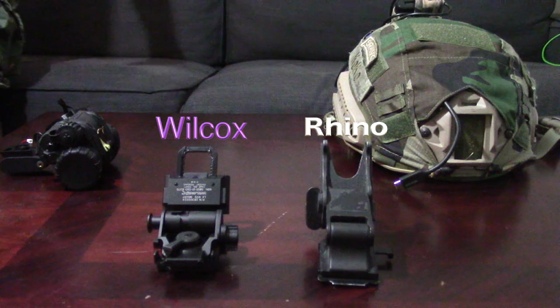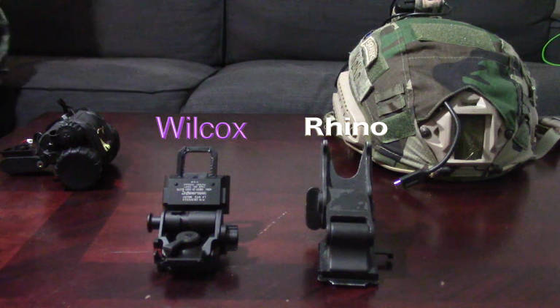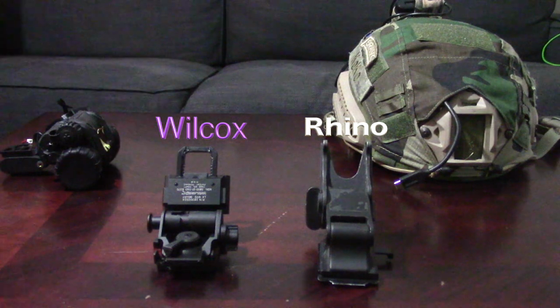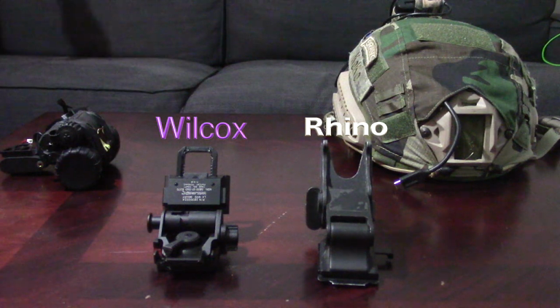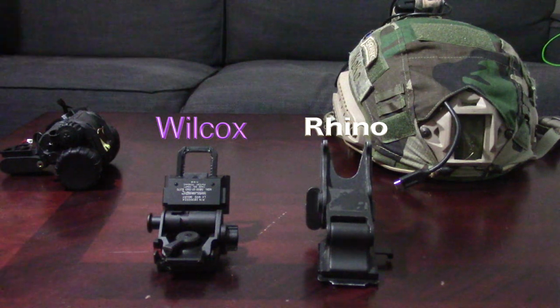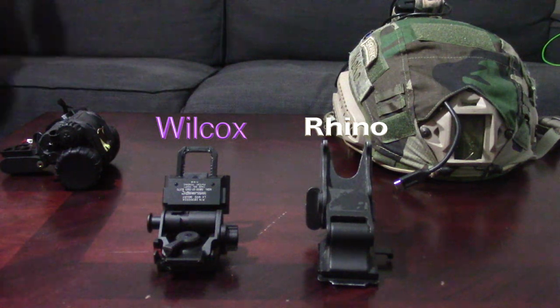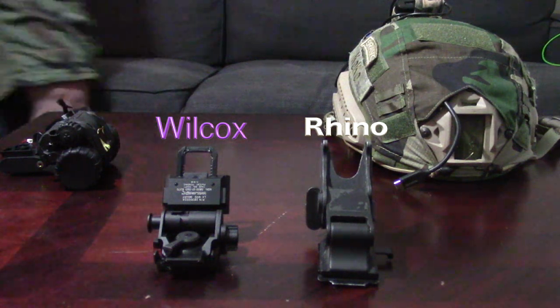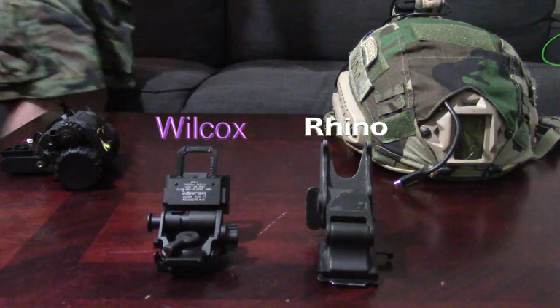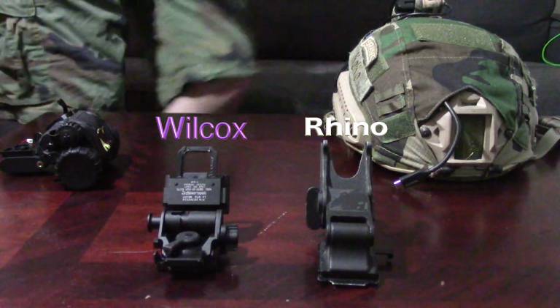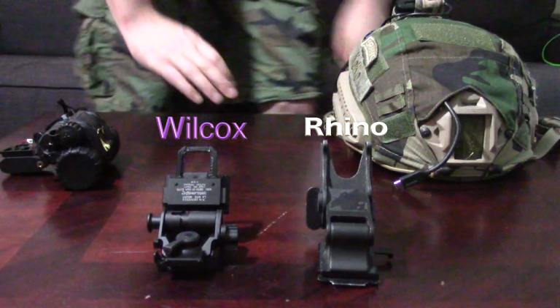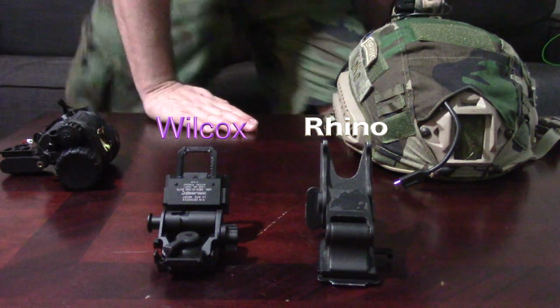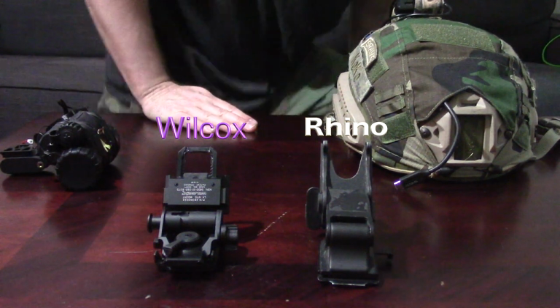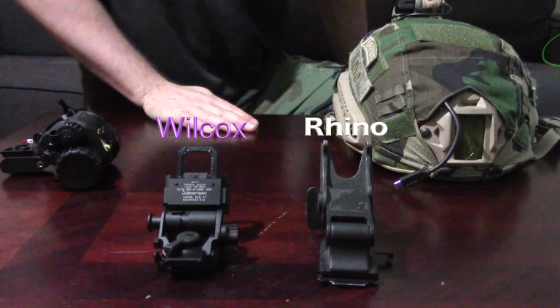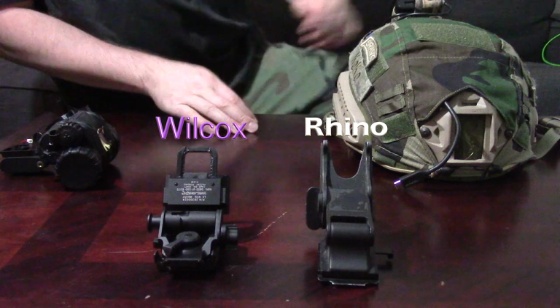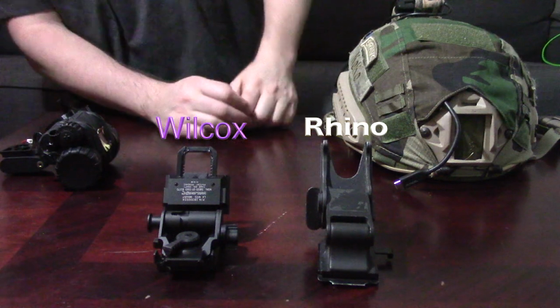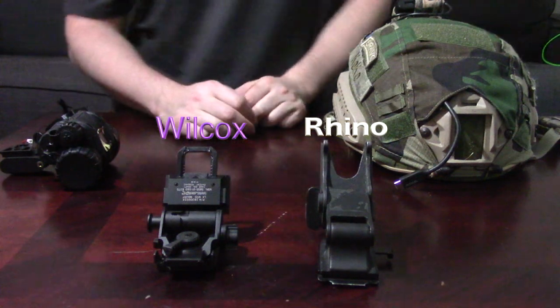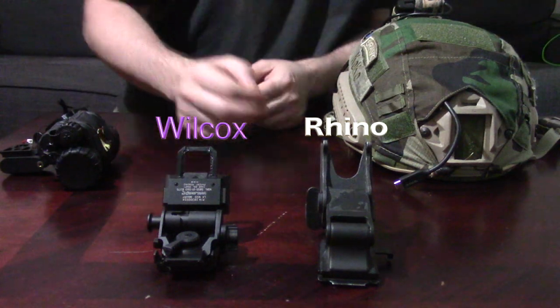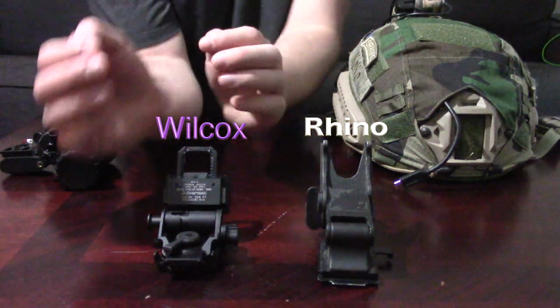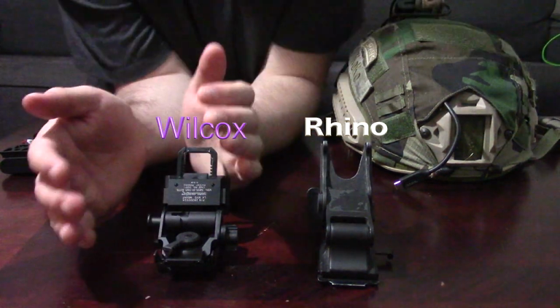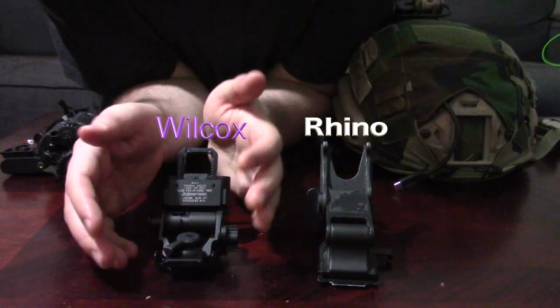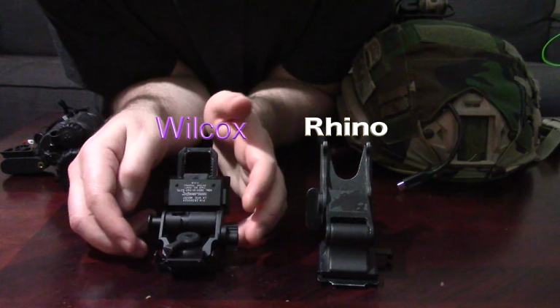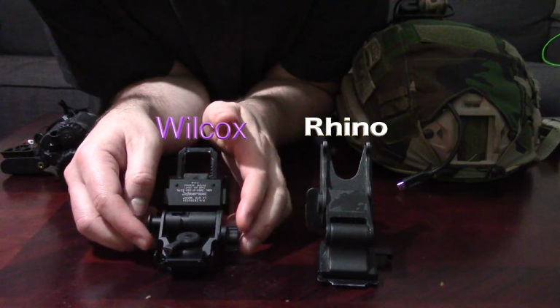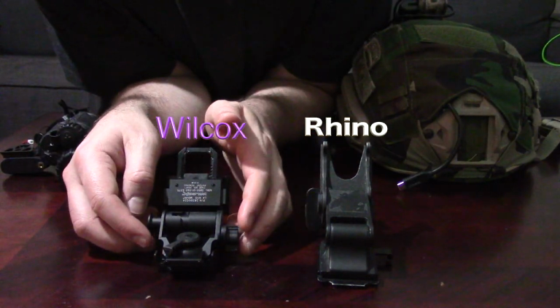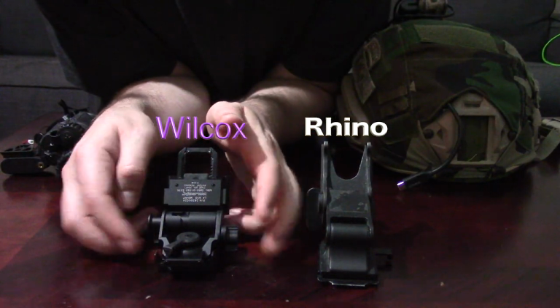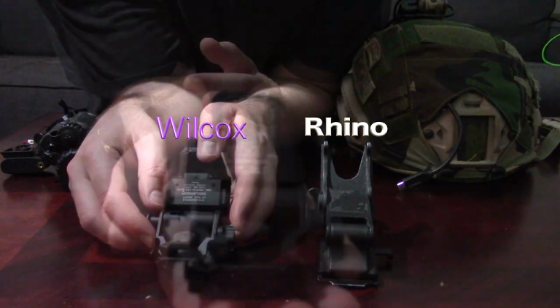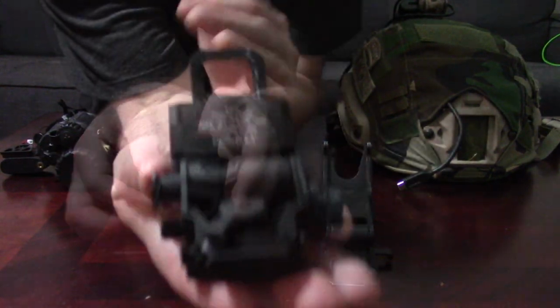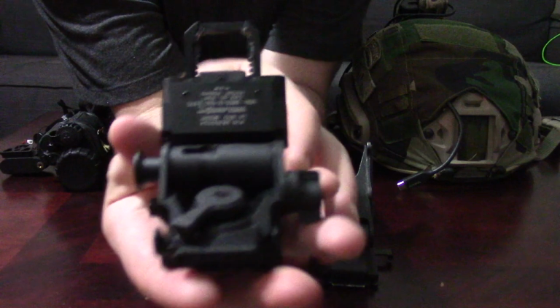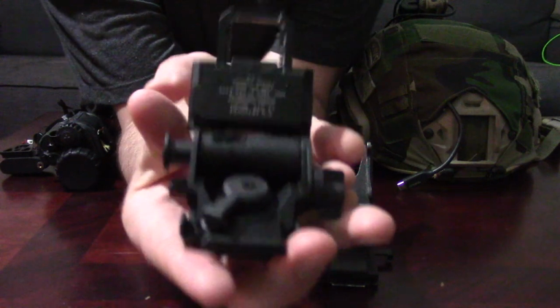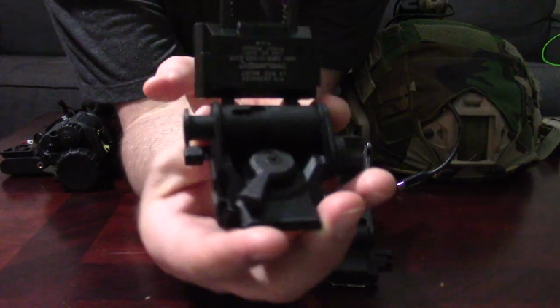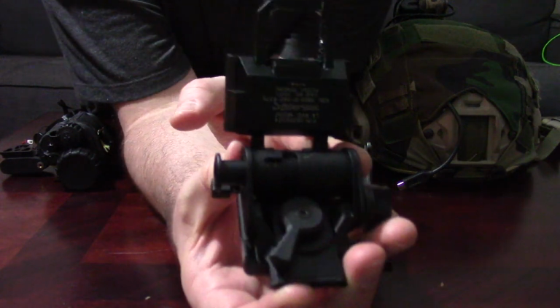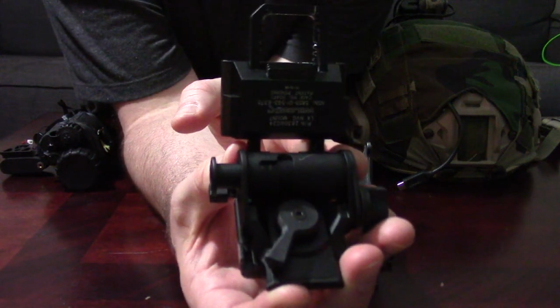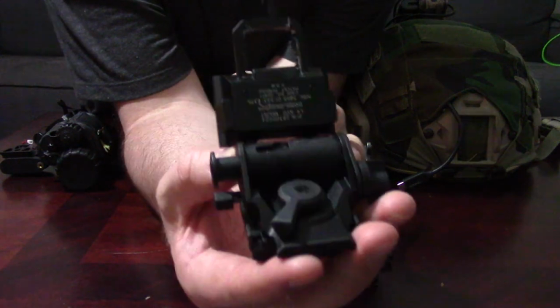Let's get into a little overview of two of the more popular NVG mounts that I see at a lot of the games I attend. On the left we've got the Wilcox L4 G24, and on the right, the Rhino. But first, let's check out the Wilcox.